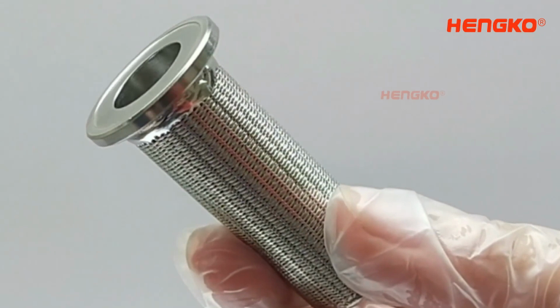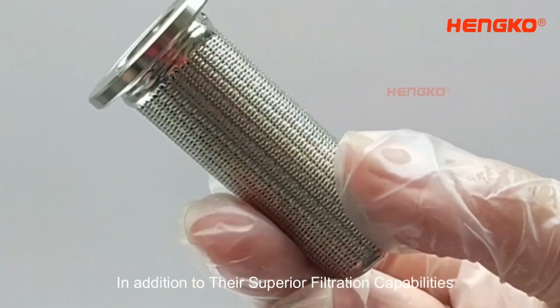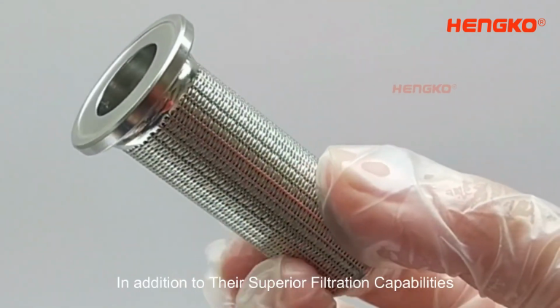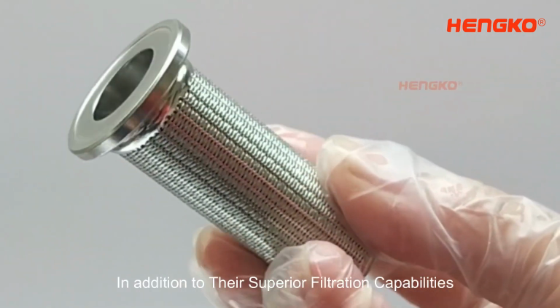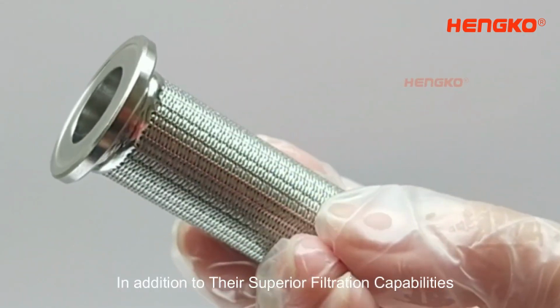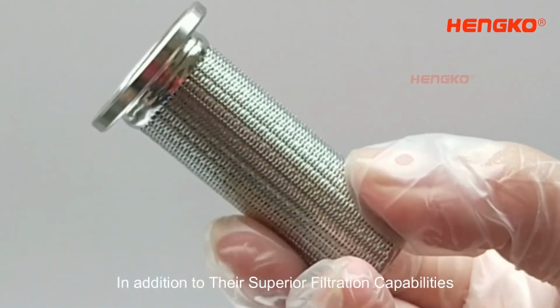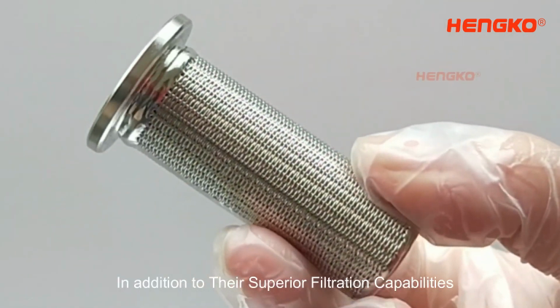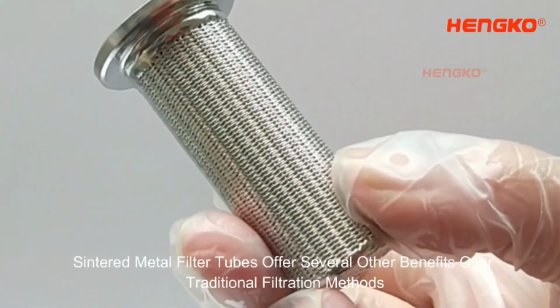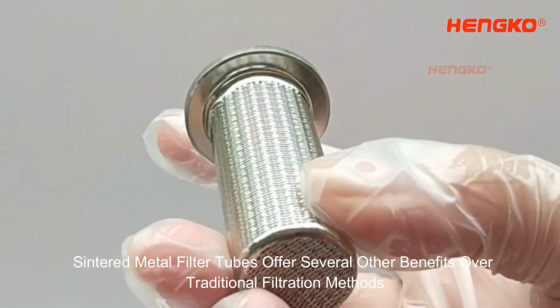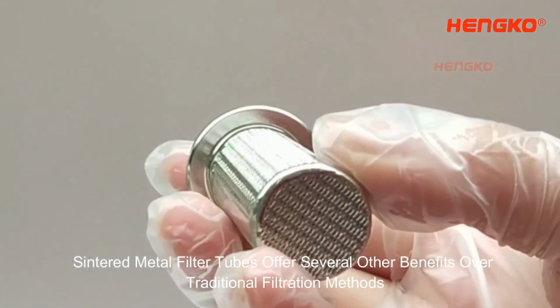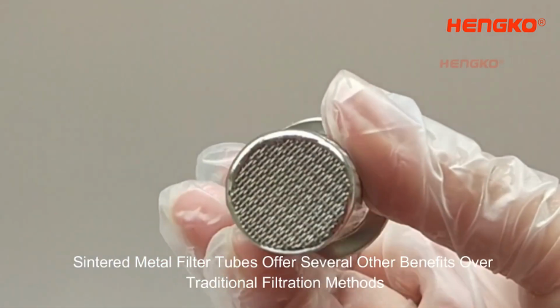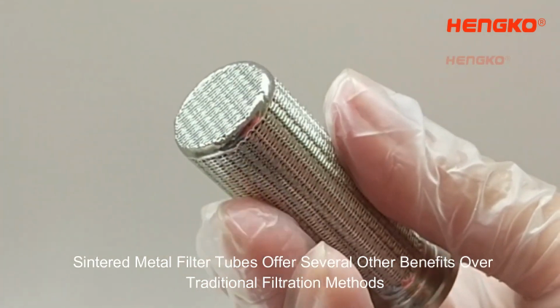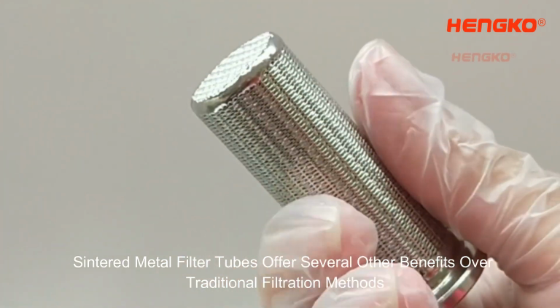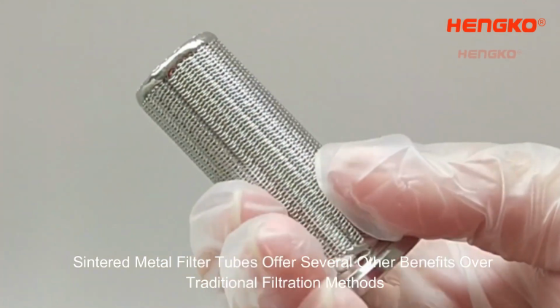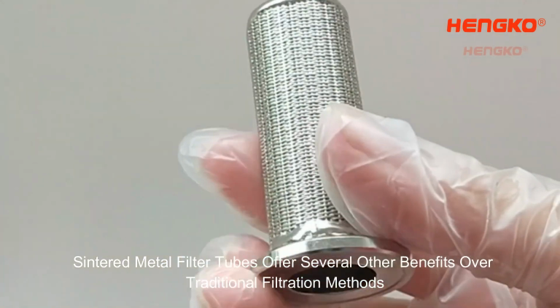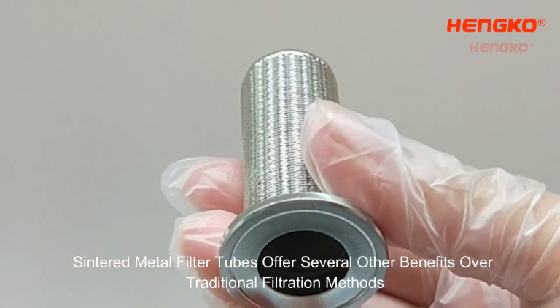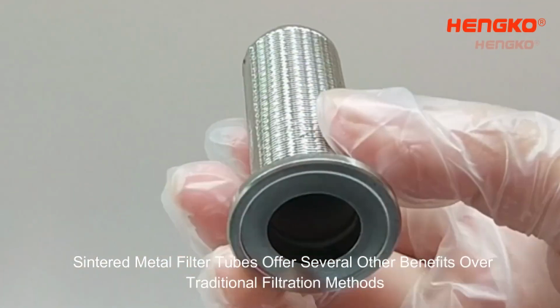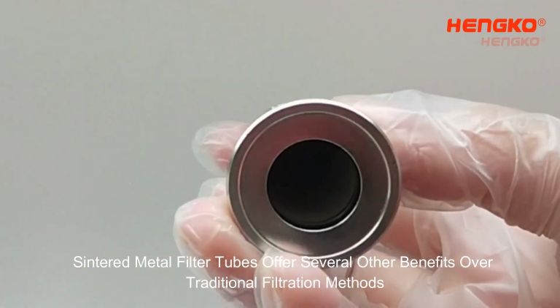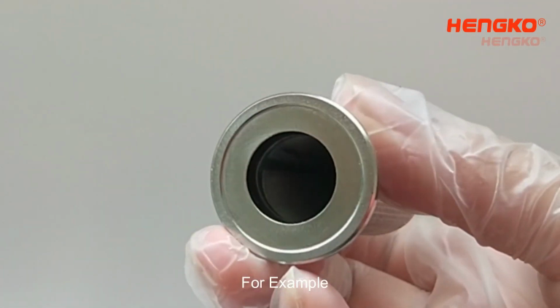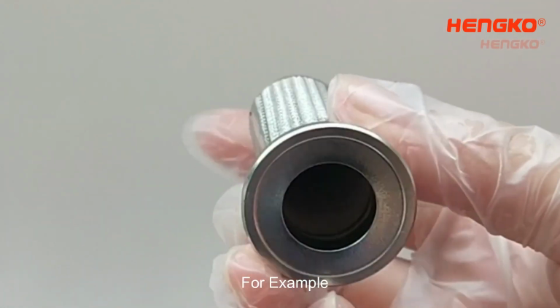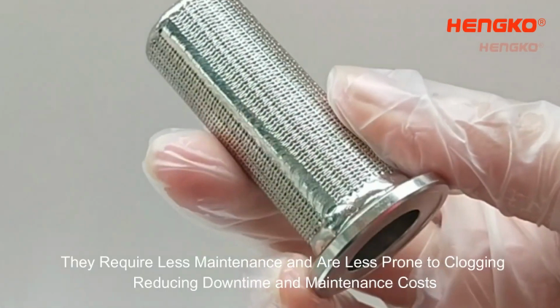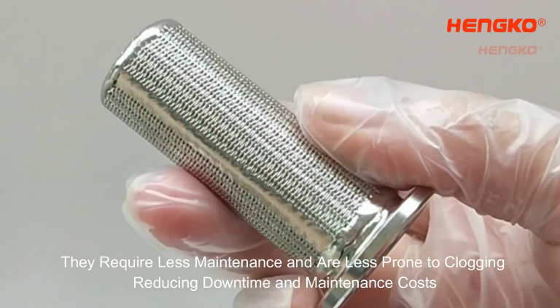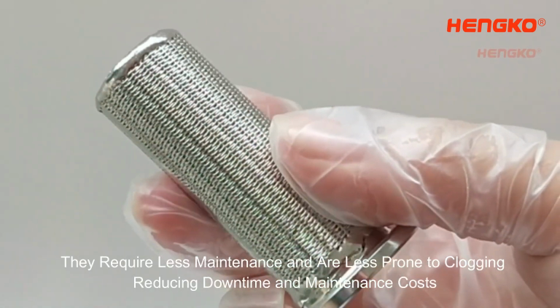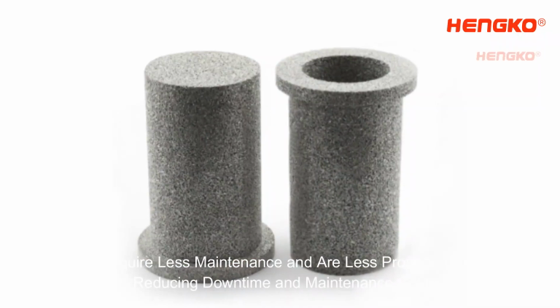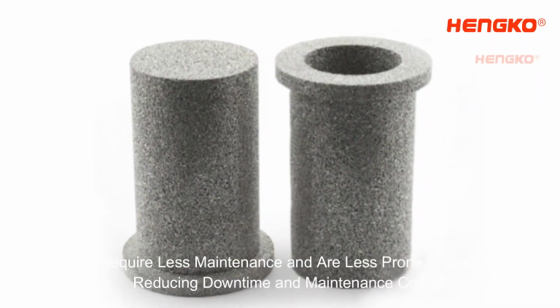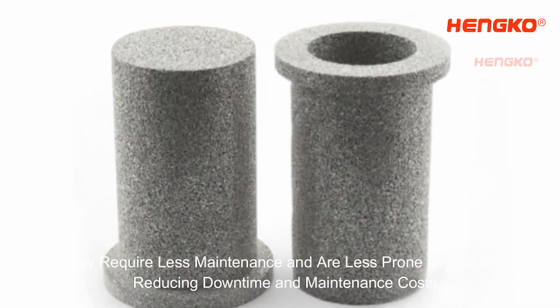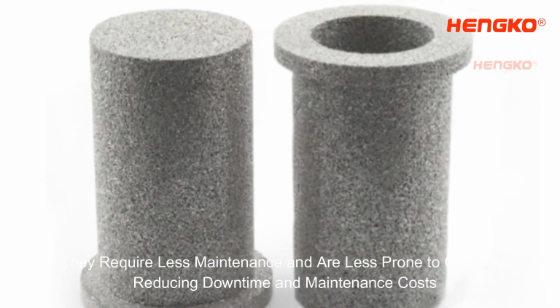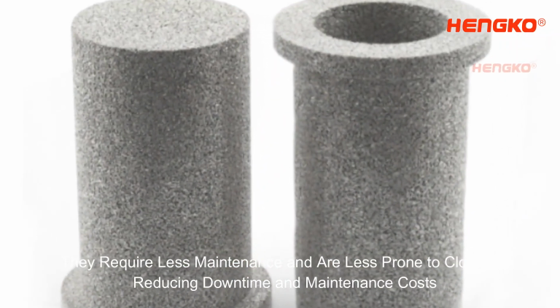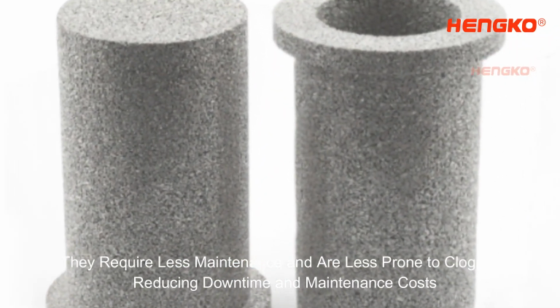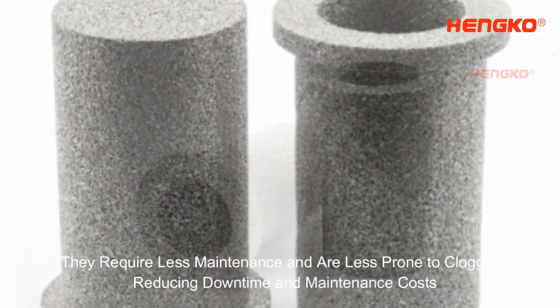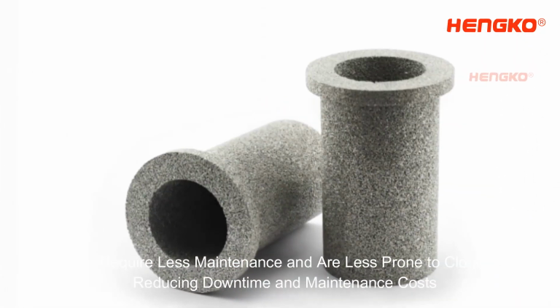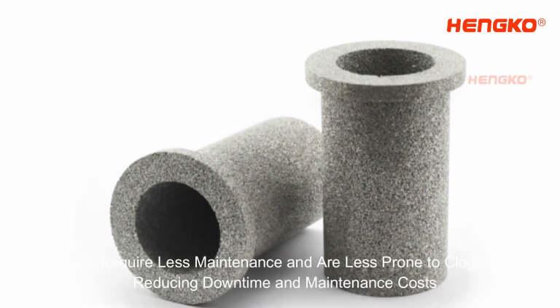In addition to their superior filtration capabilities, sintered metal filter tubes offer several other benefits over traditional filtration methods. For example, they require less maintenance and are less prone to clogging, reducing downtime and maintenance costs.